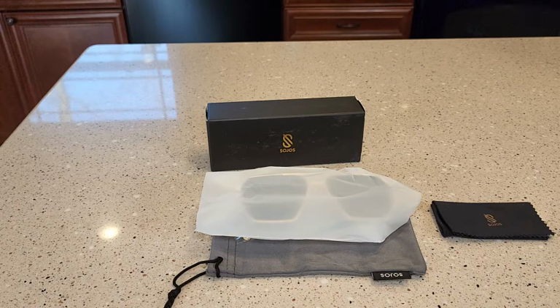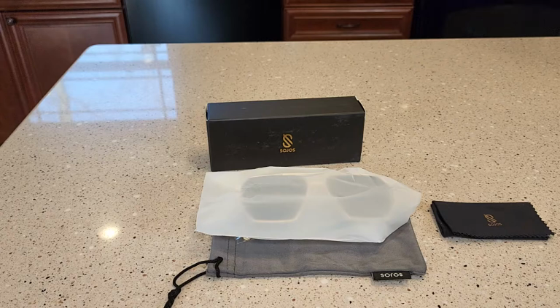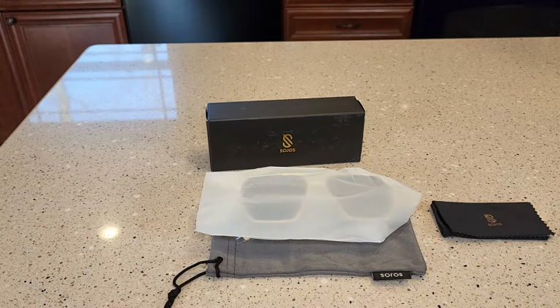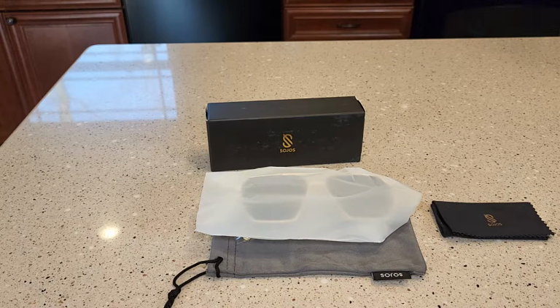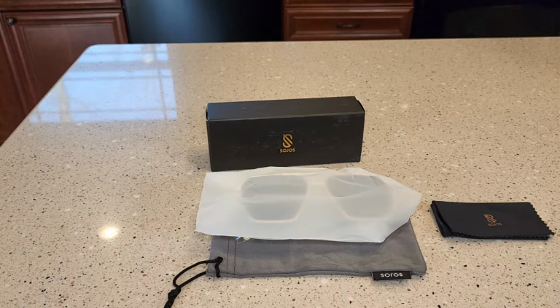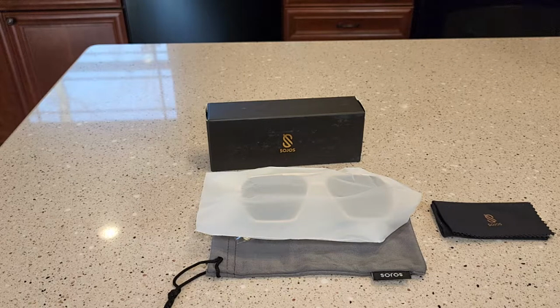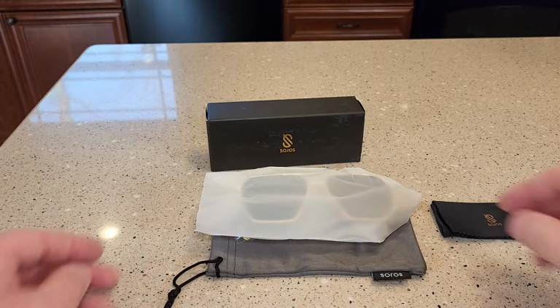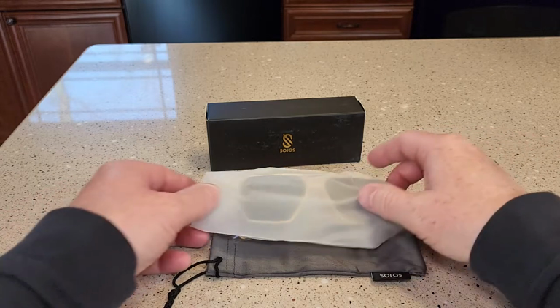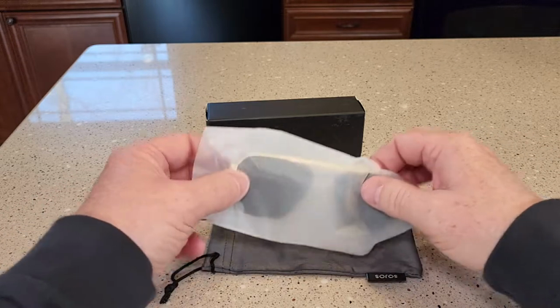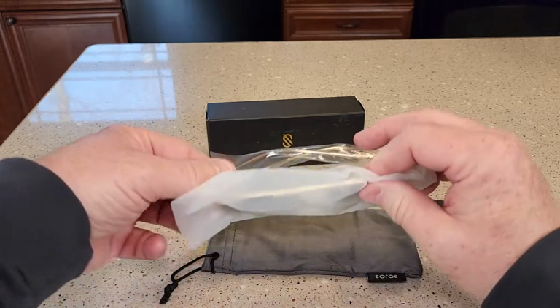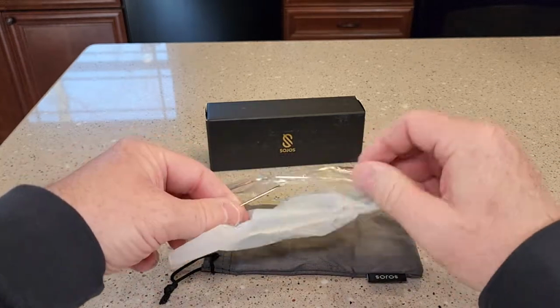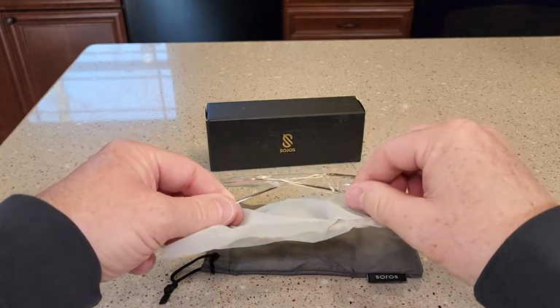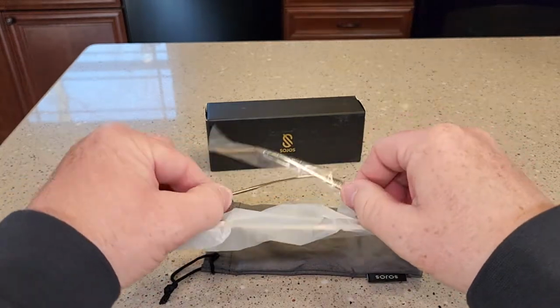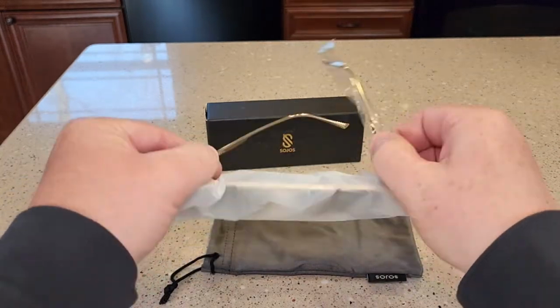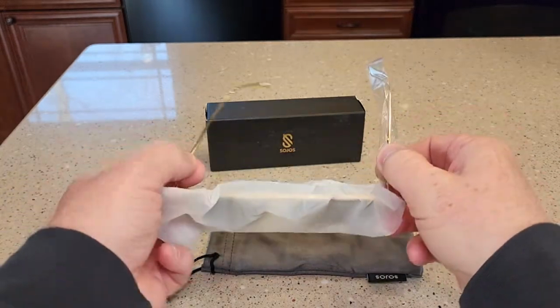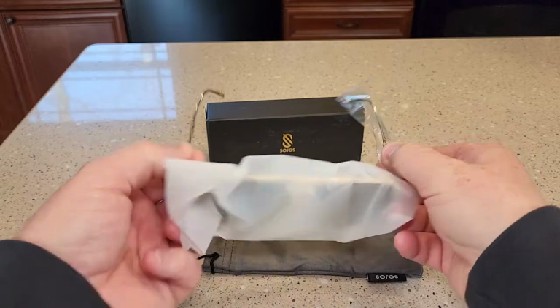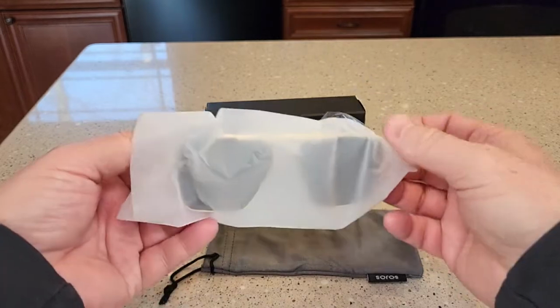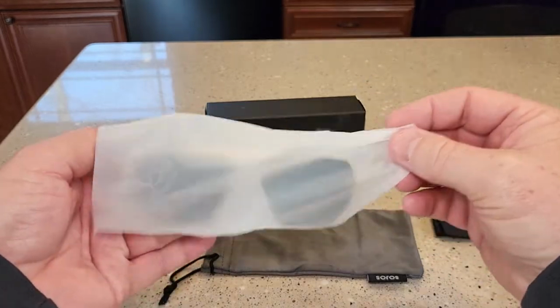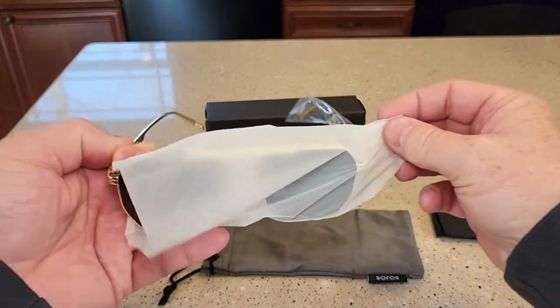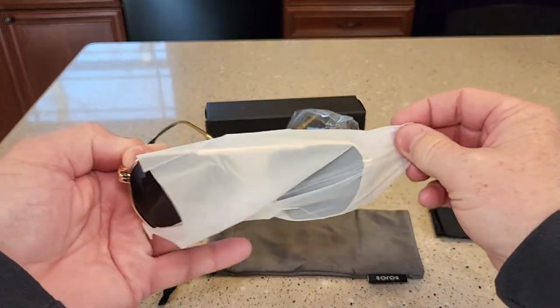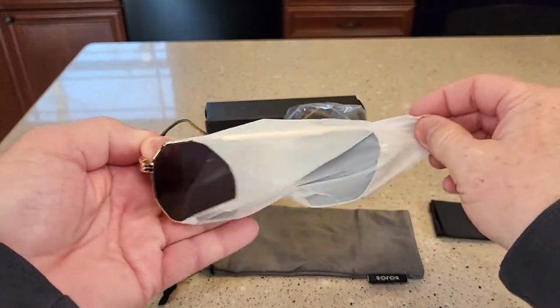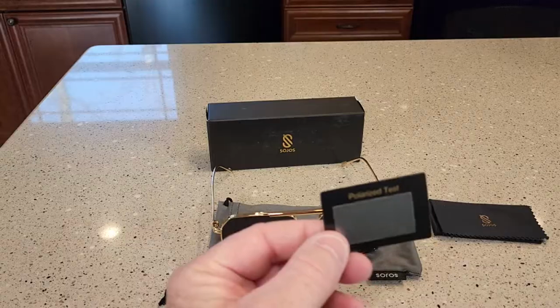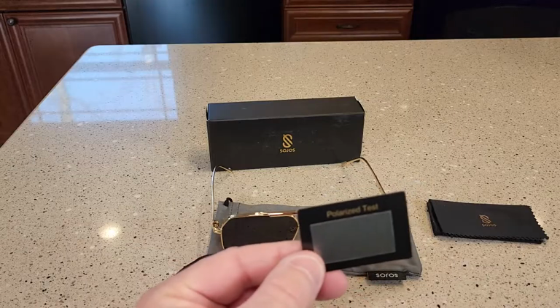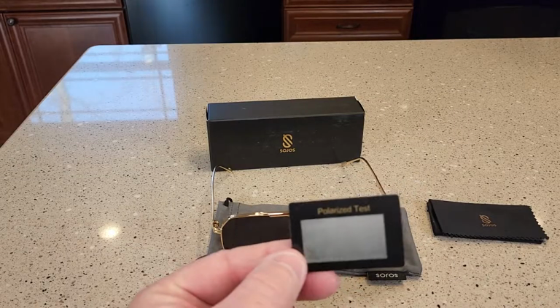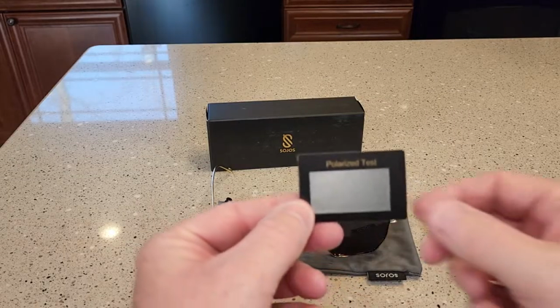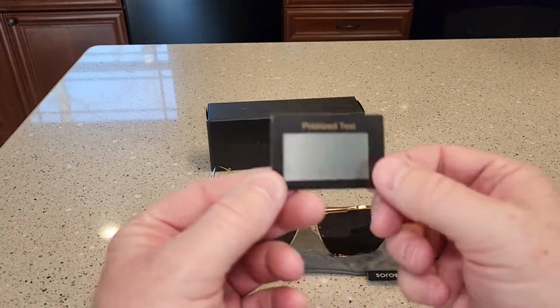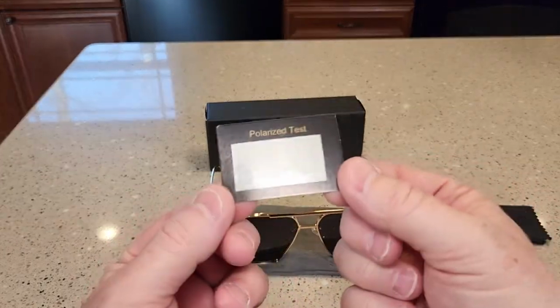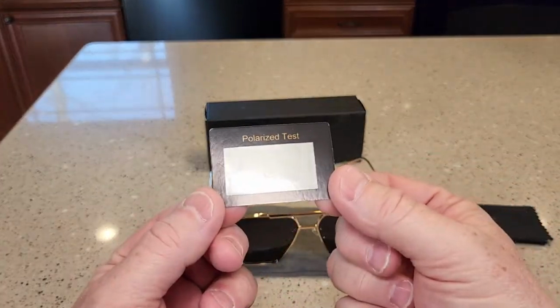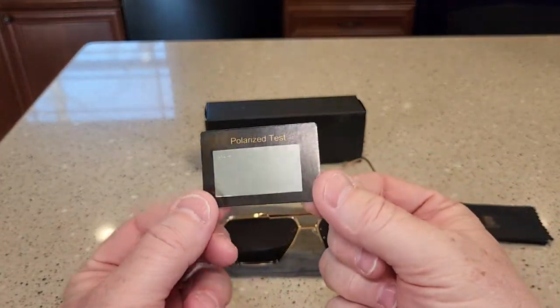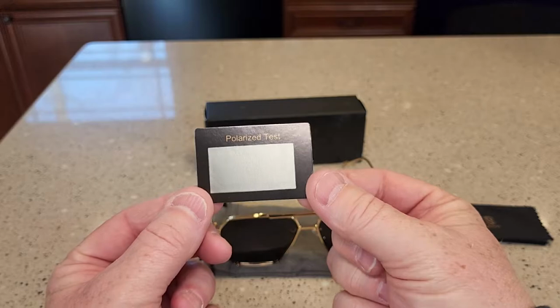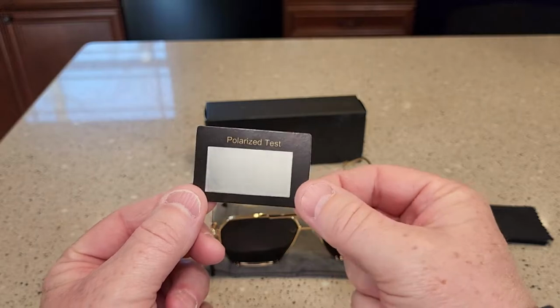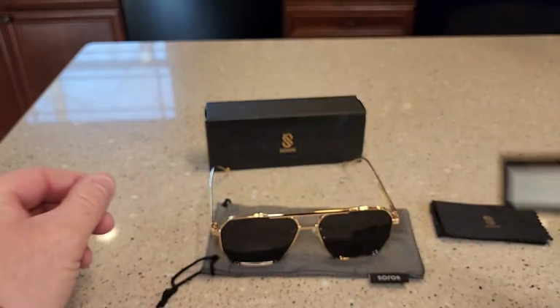Hello everyone, I'm going to do an unboxing on these sunglasses. They come in a very nice box with a lot of protection on them. Let's take all the plastic off. In the box you also get this polarized test card.